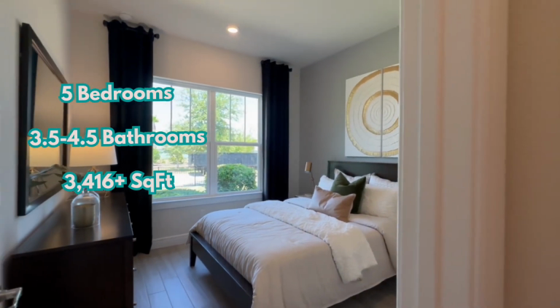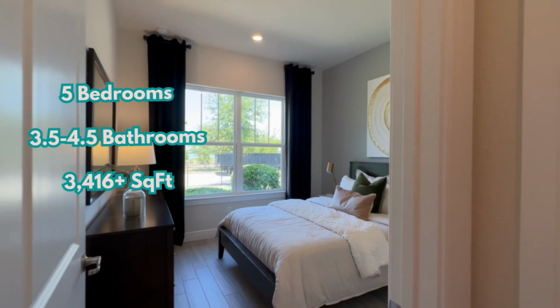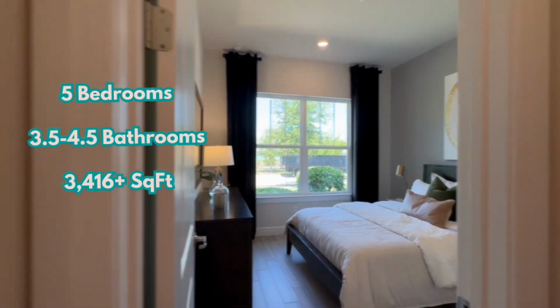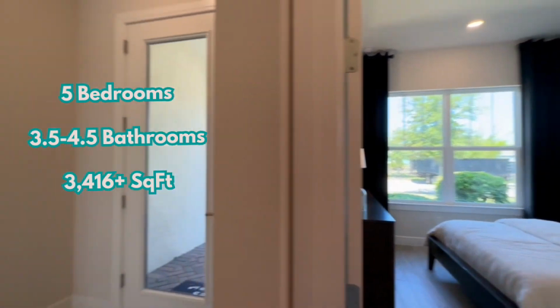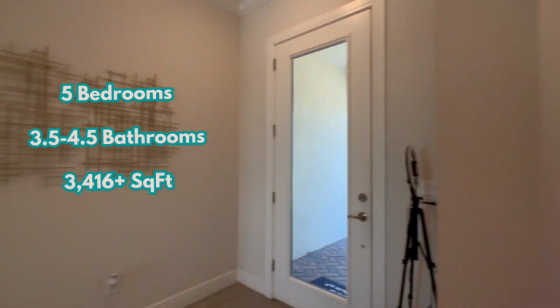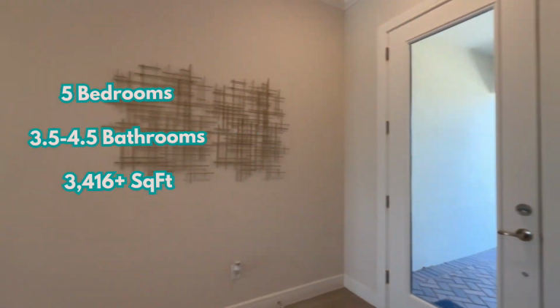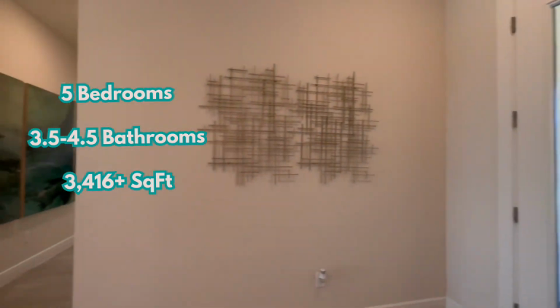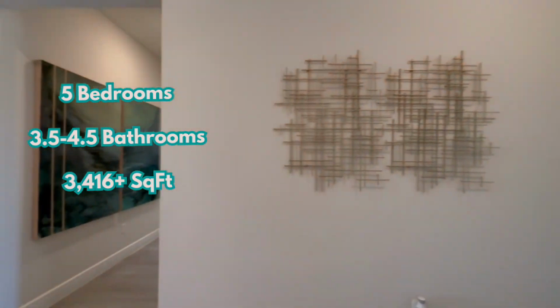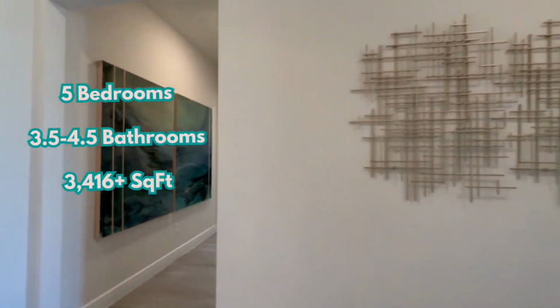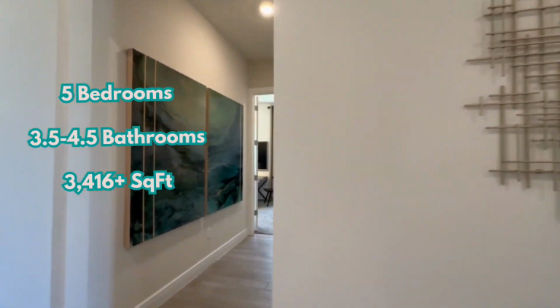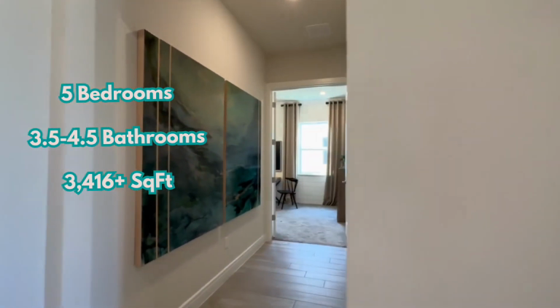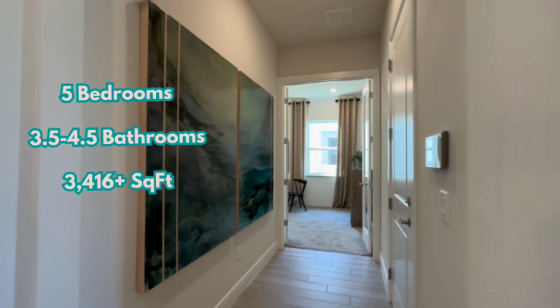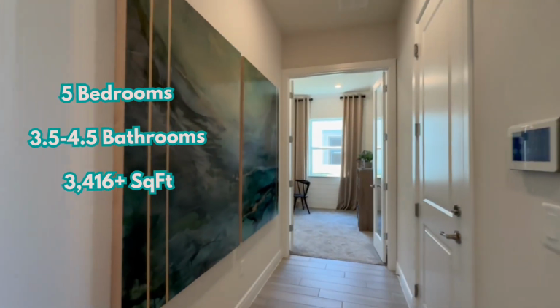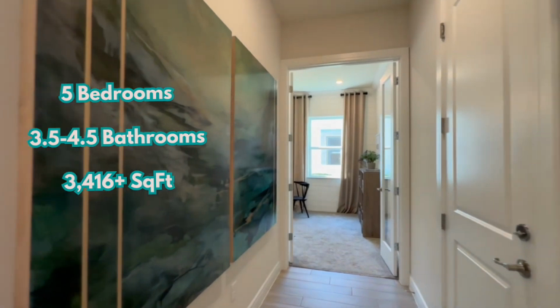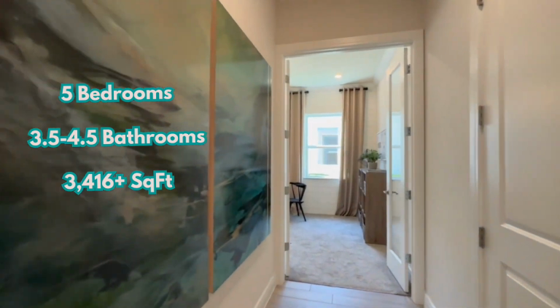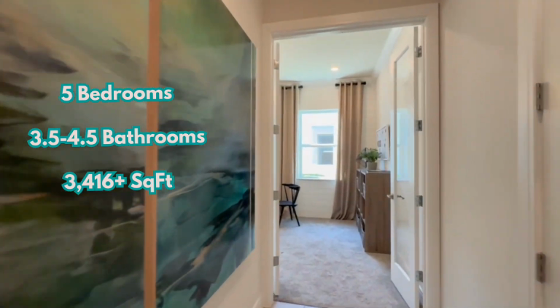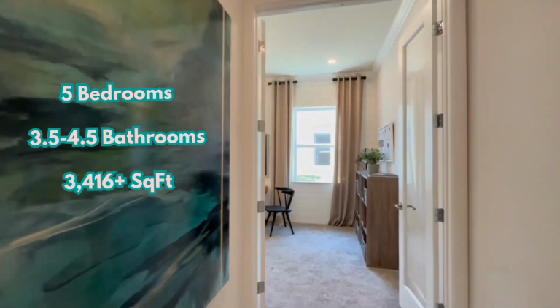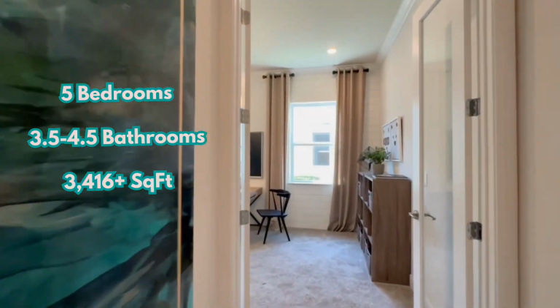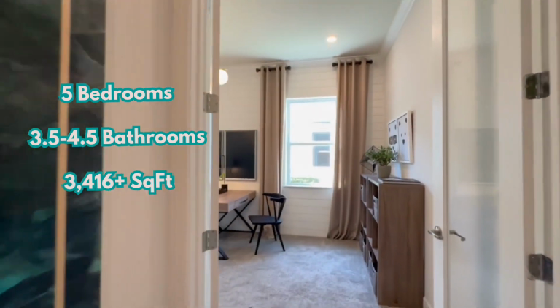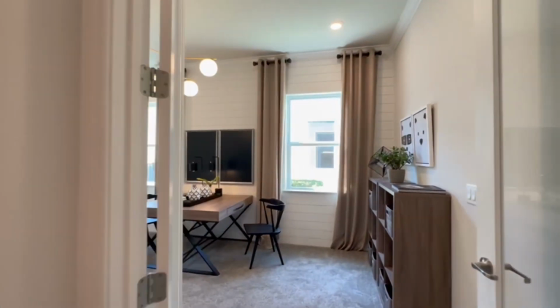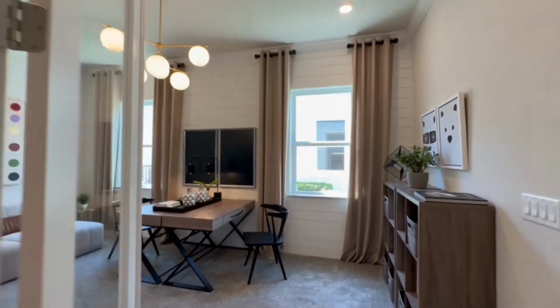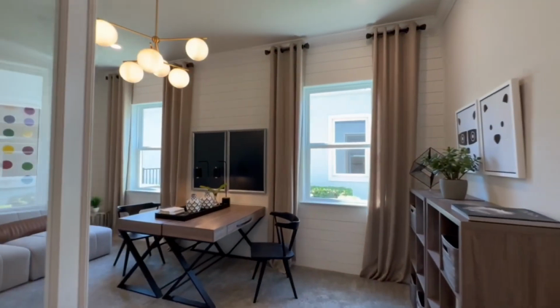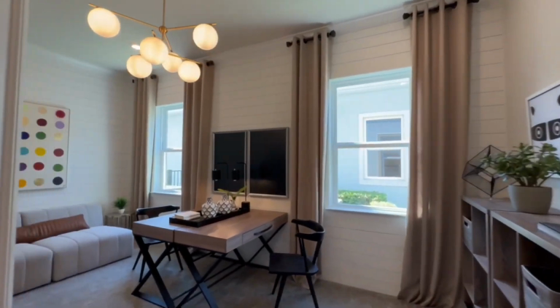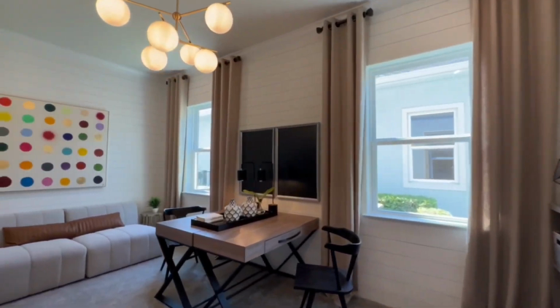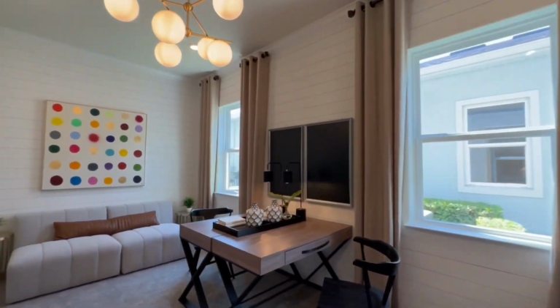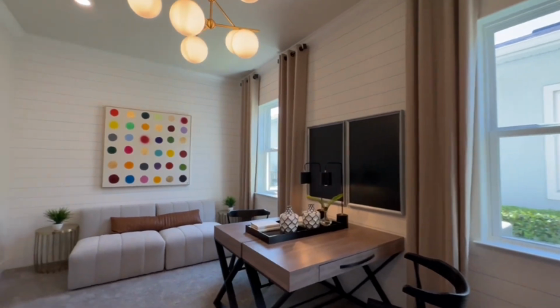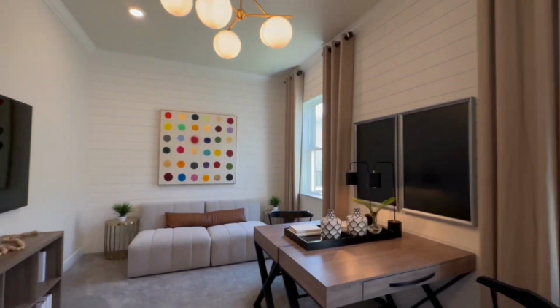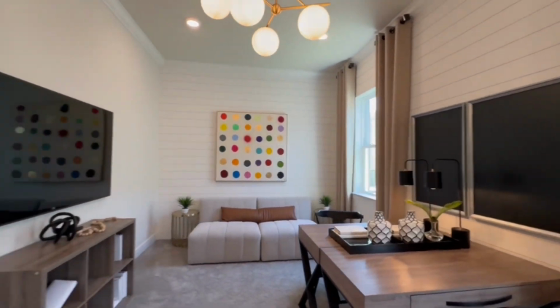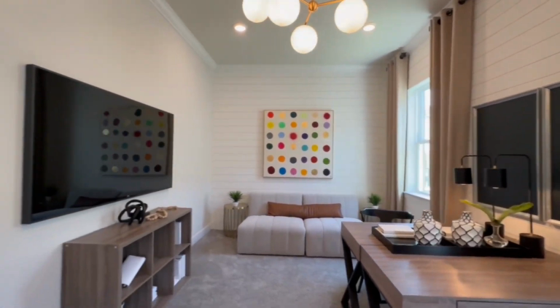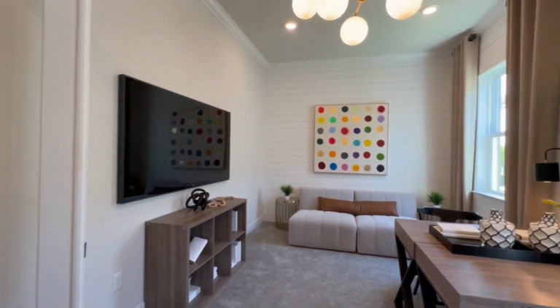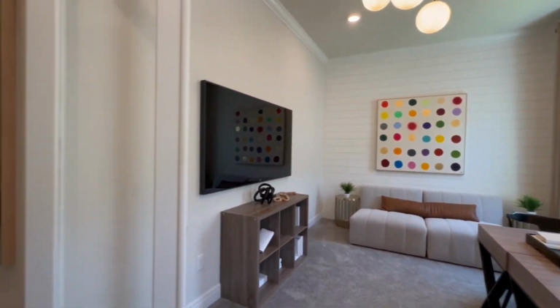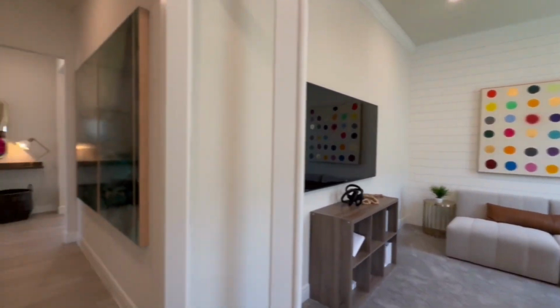This floor plan has the potential to be five bedrooms, three and a half to four and a half bathrooms, and three thousand four hundred and sixteen plus square feet, depending on the configuration that you choose.